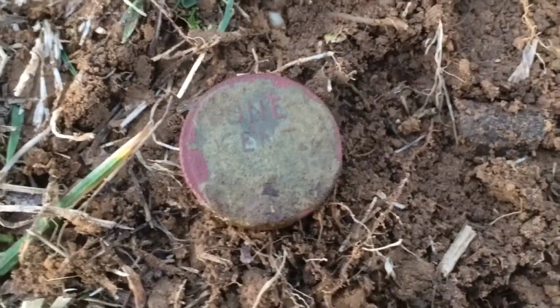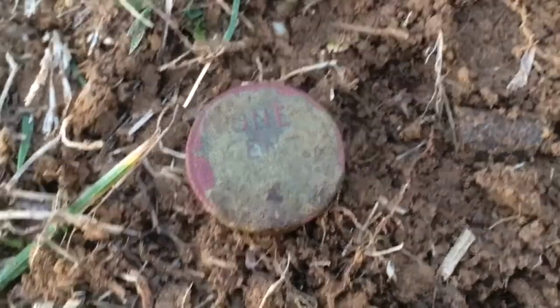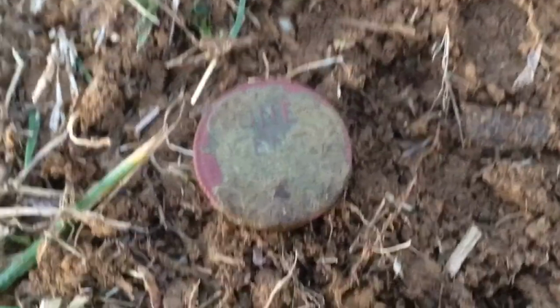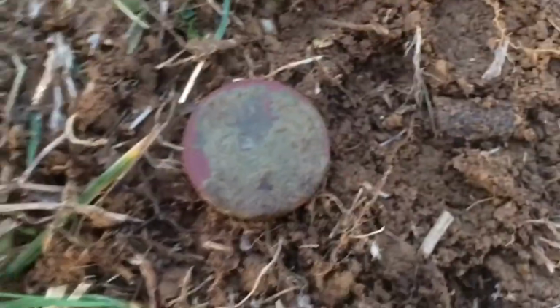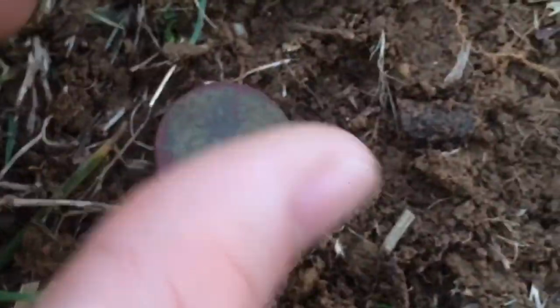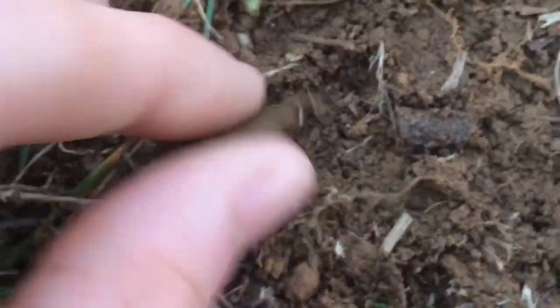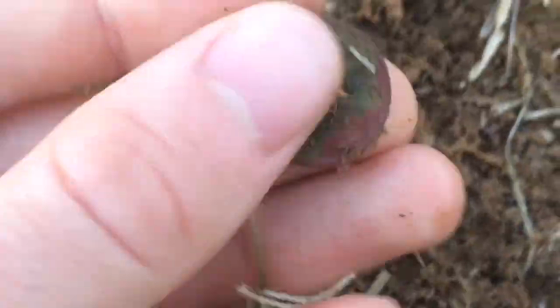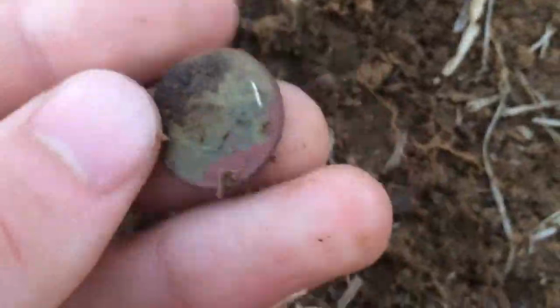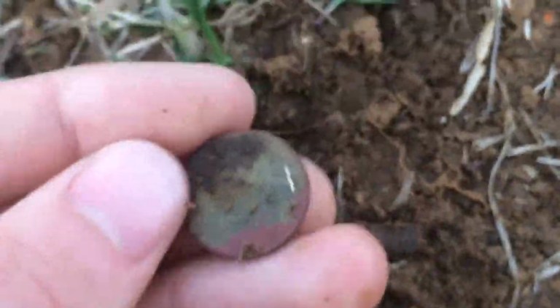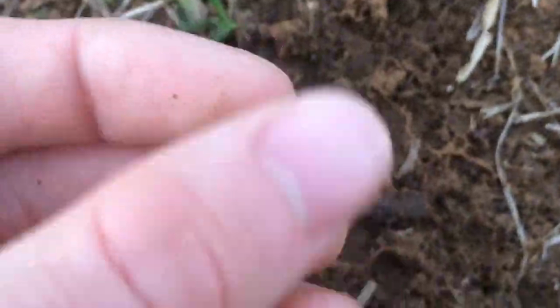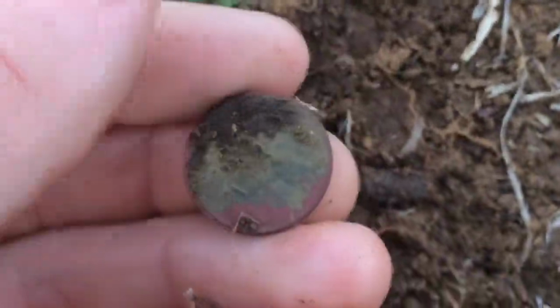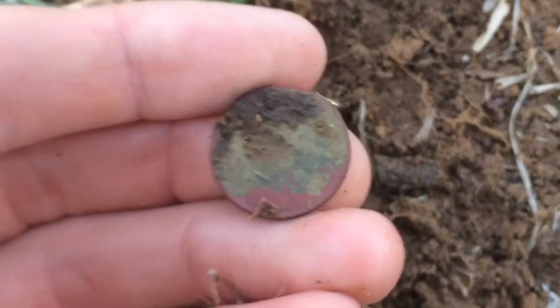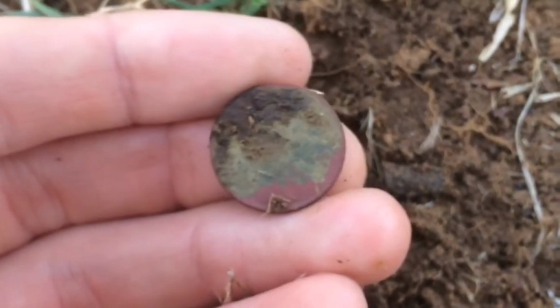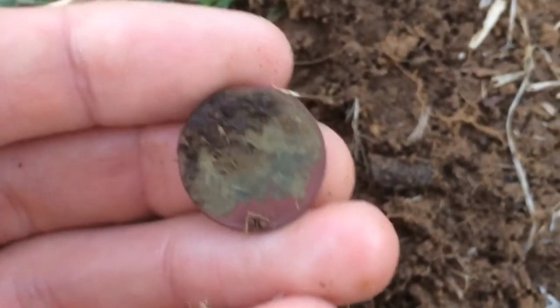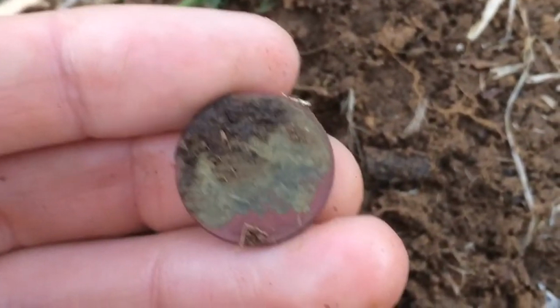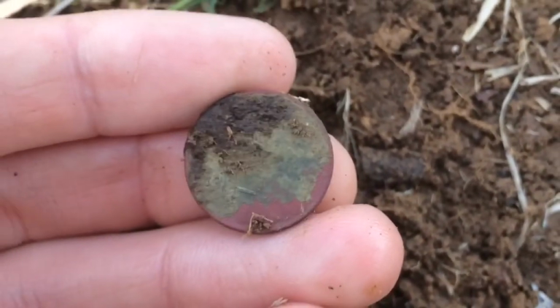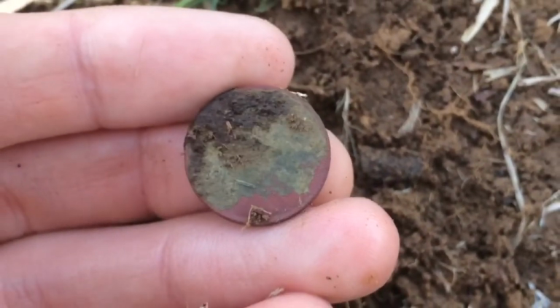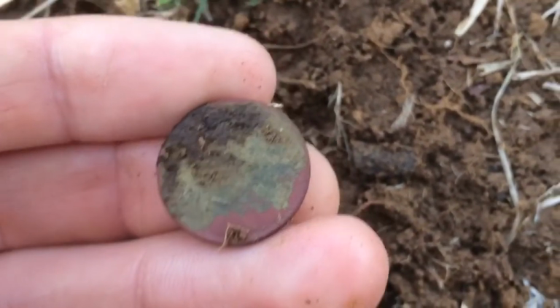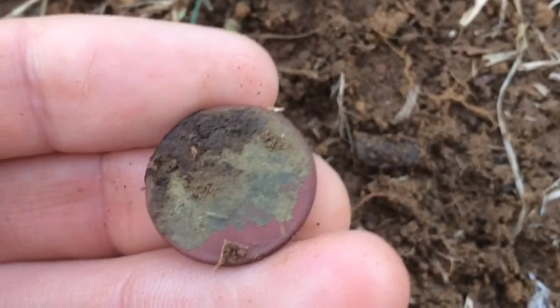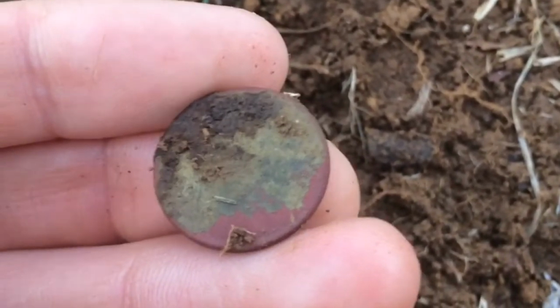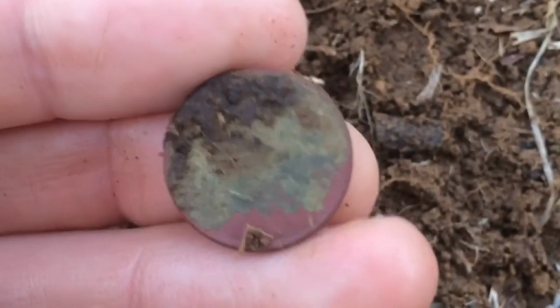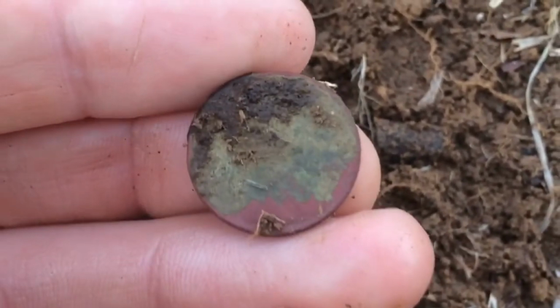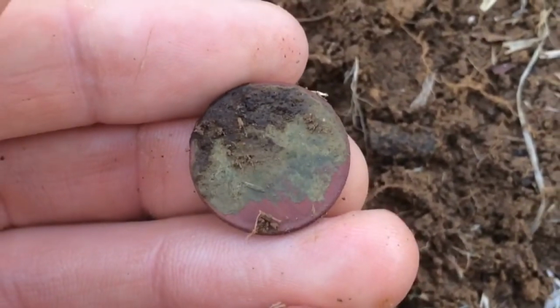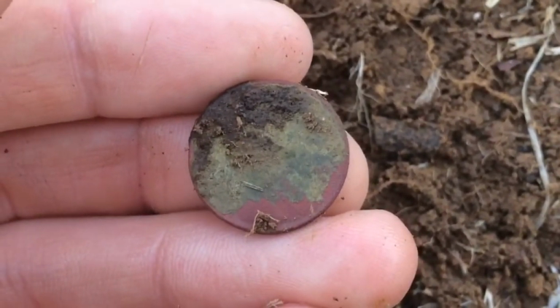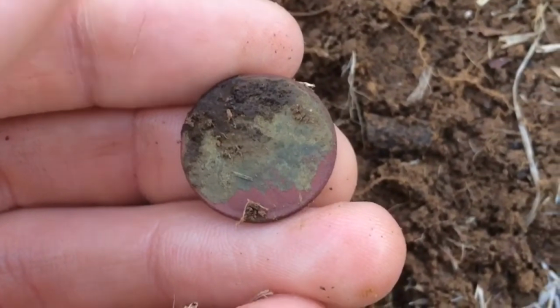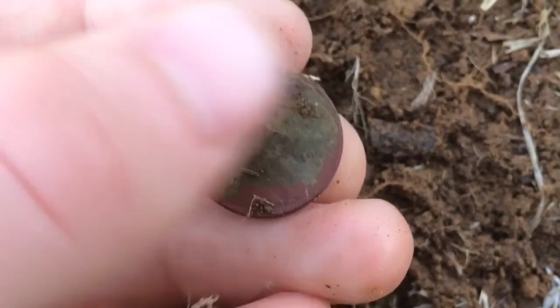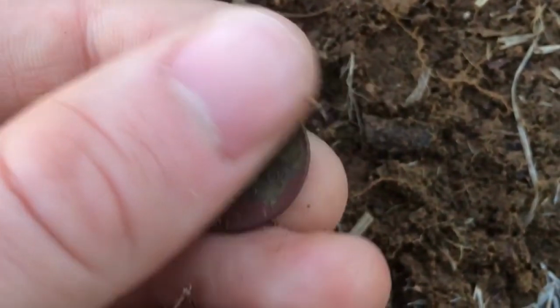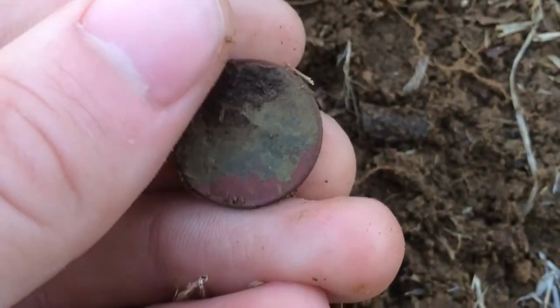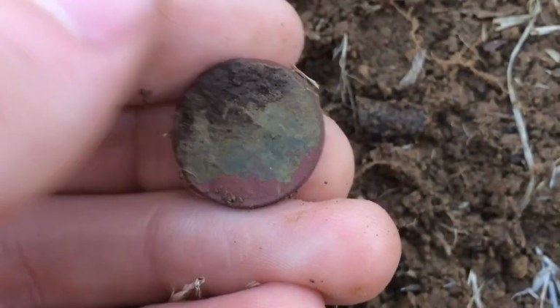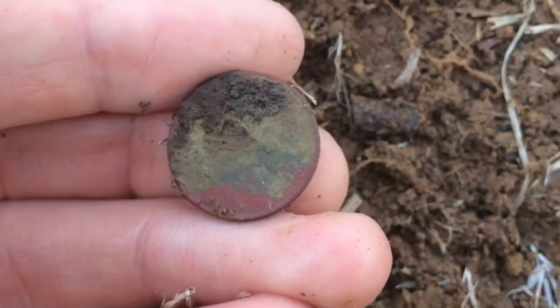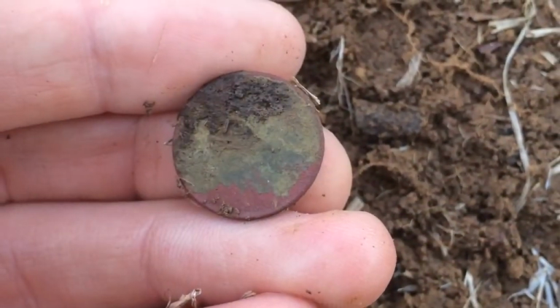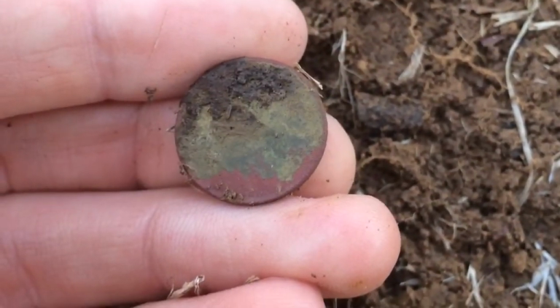I just found my third wheat penny, and this one is a 1953.